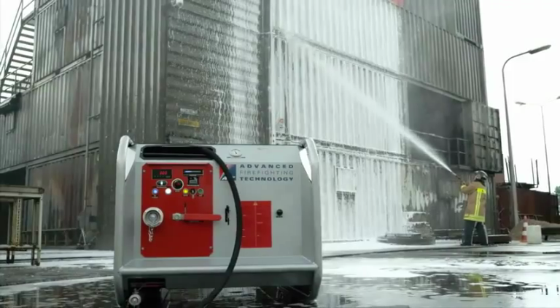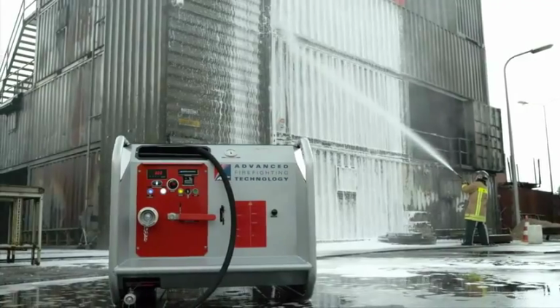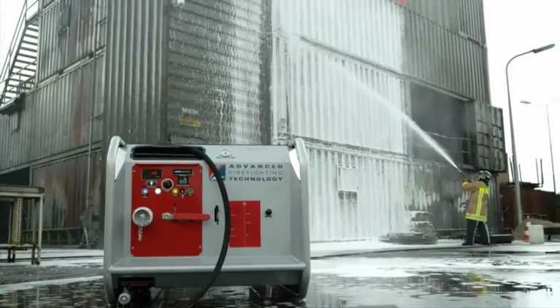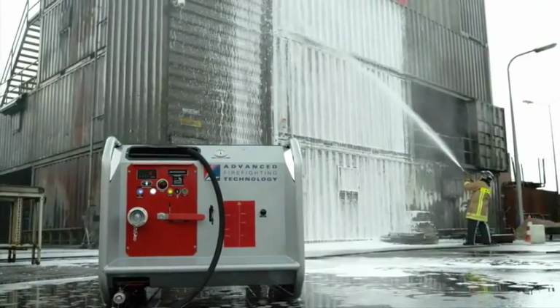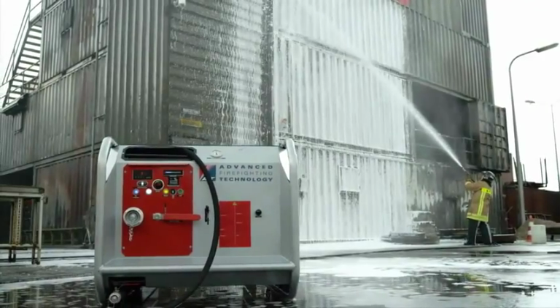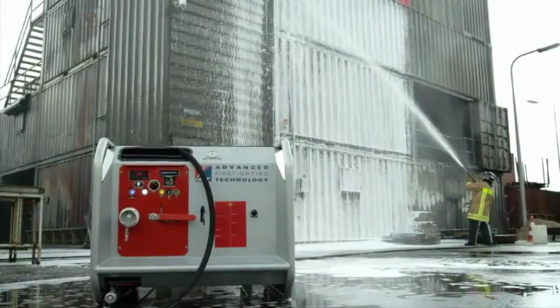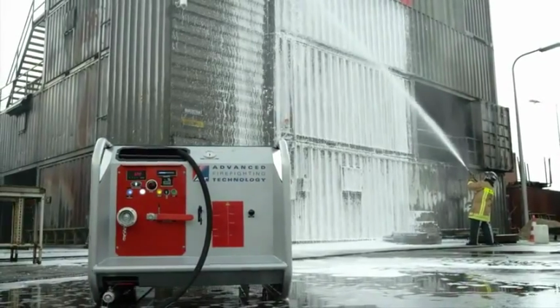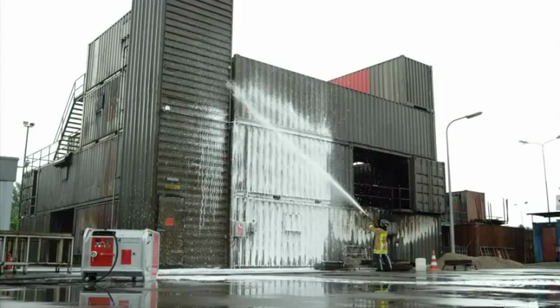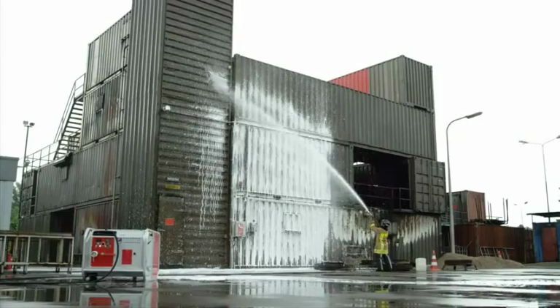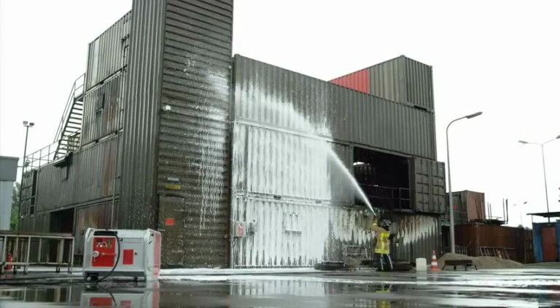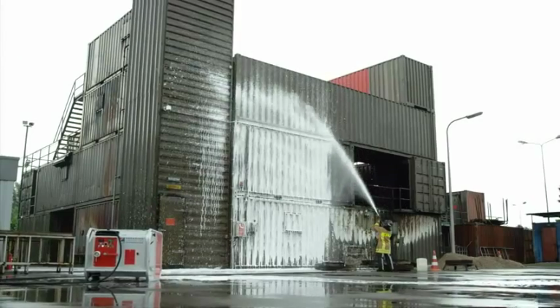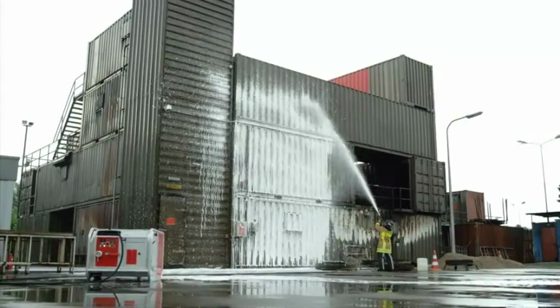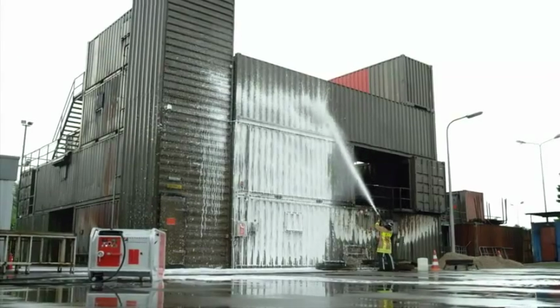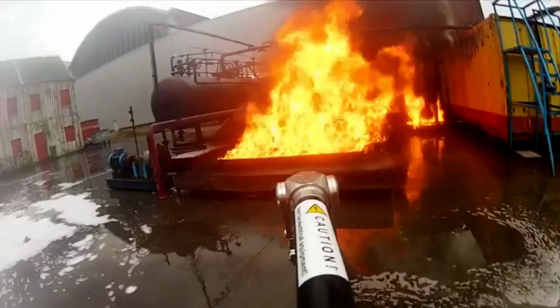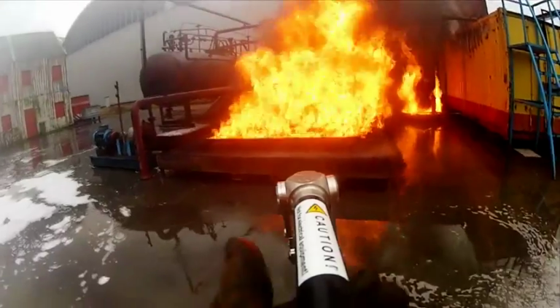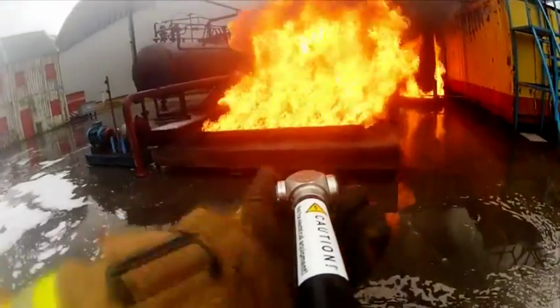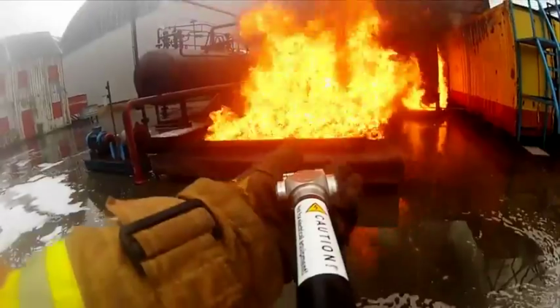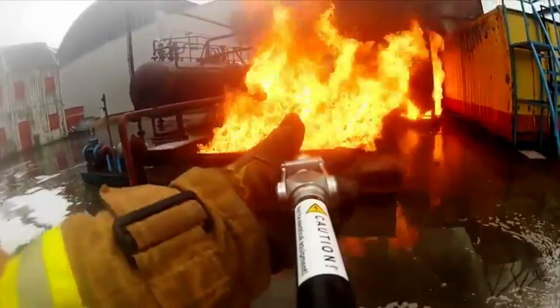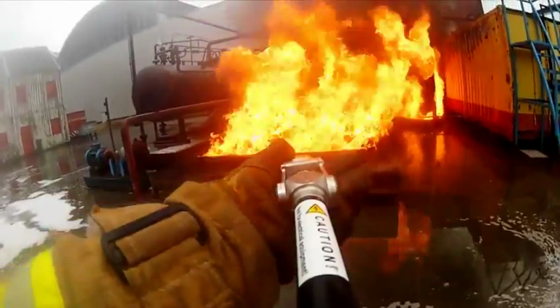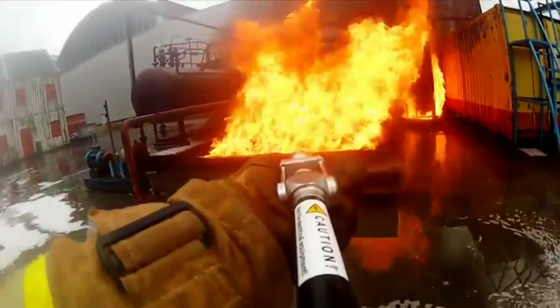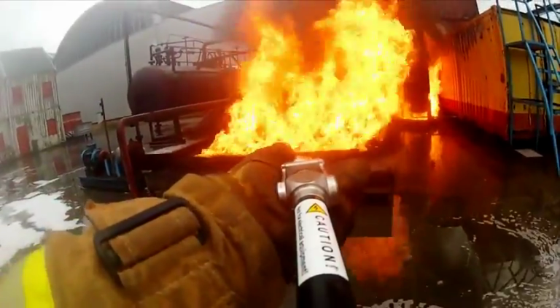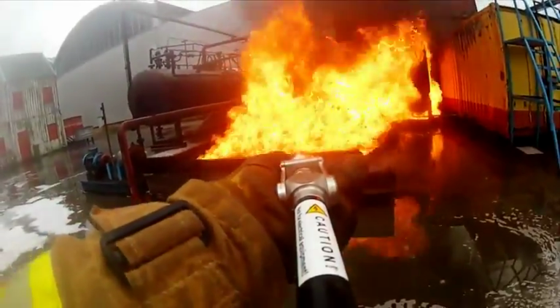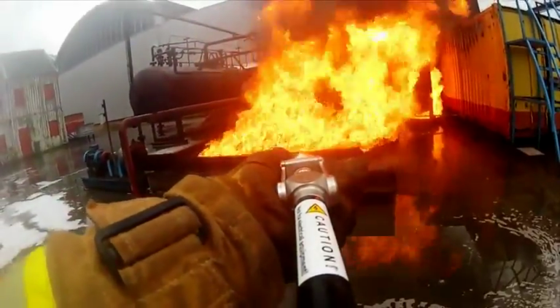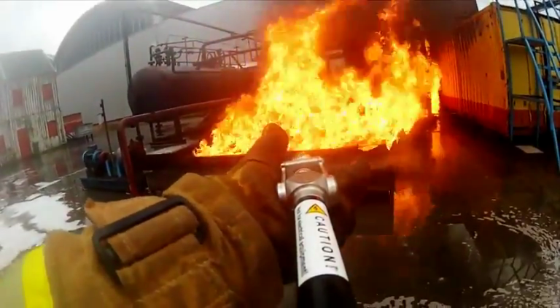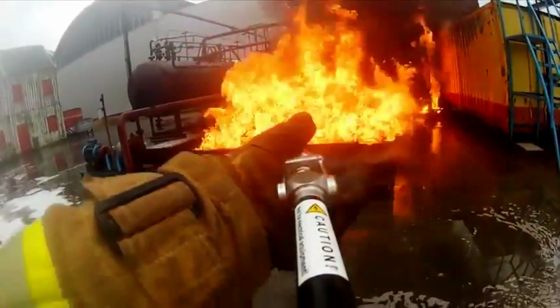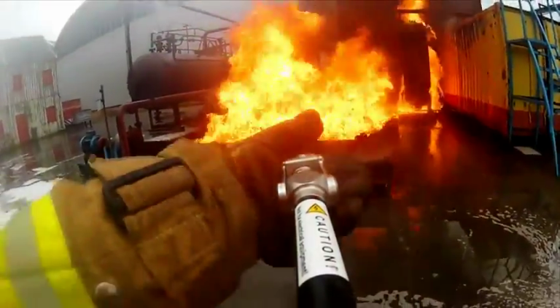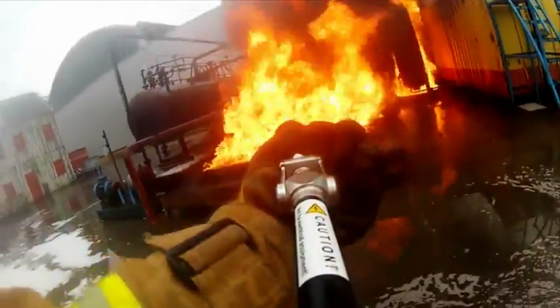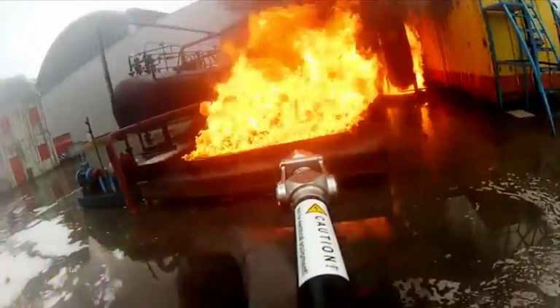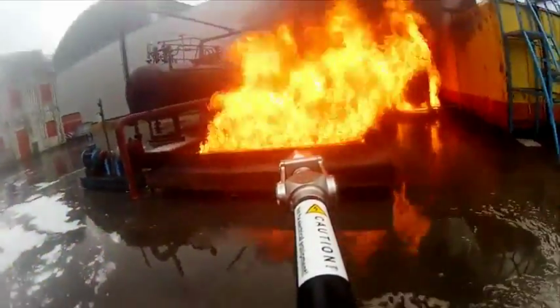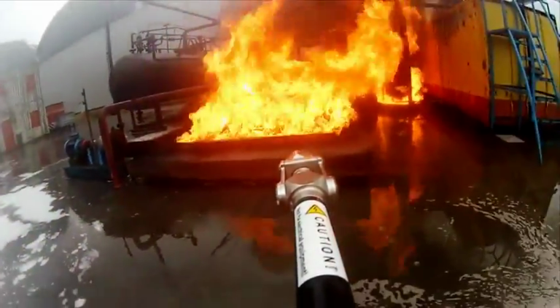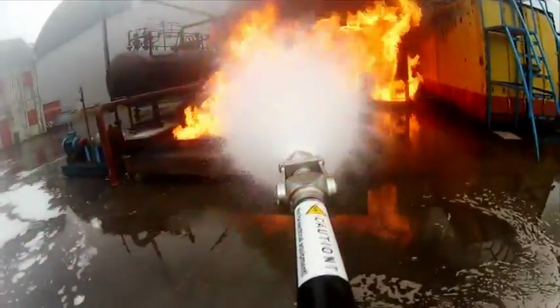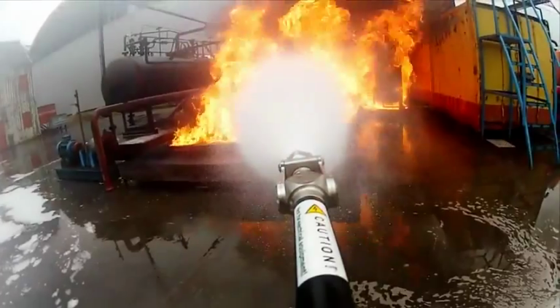In jet mode, it has a lancing distance of up to 17 meters. When switched to spray mode, maximum efficiency for close firefighting can be achieved.